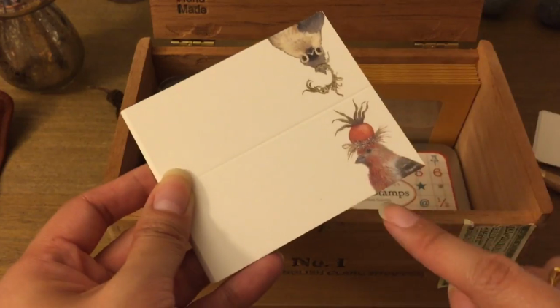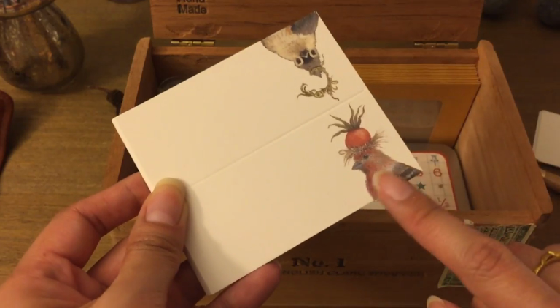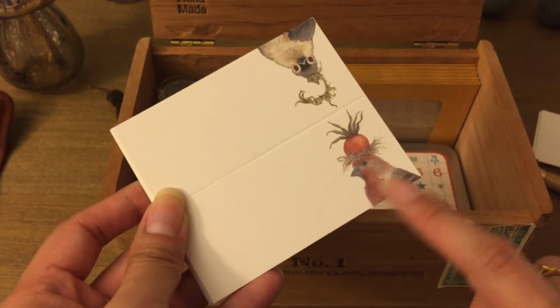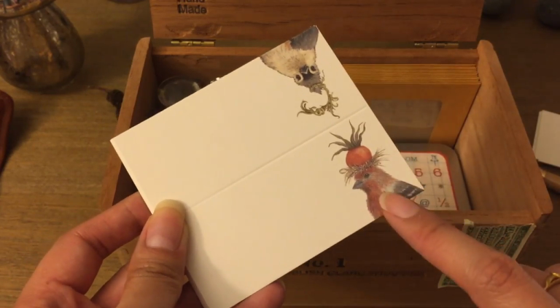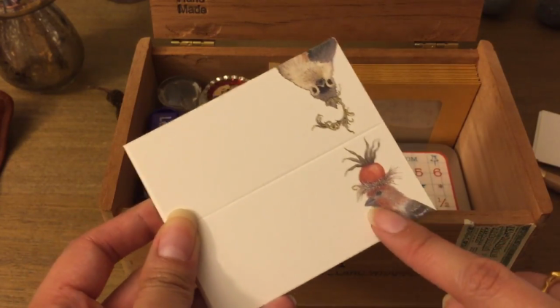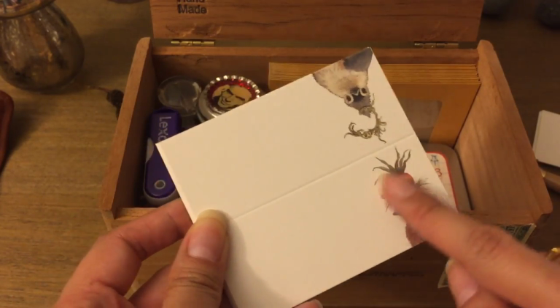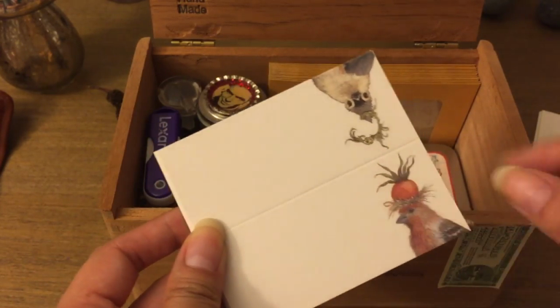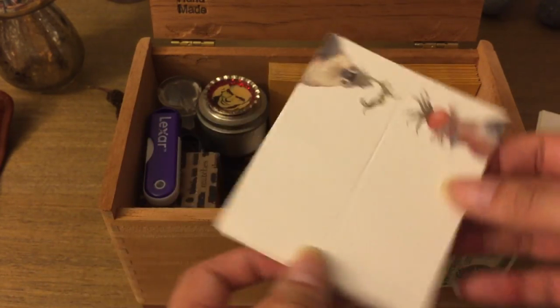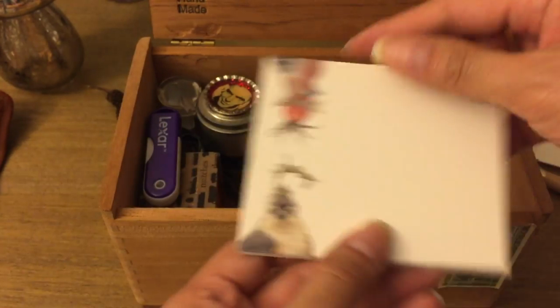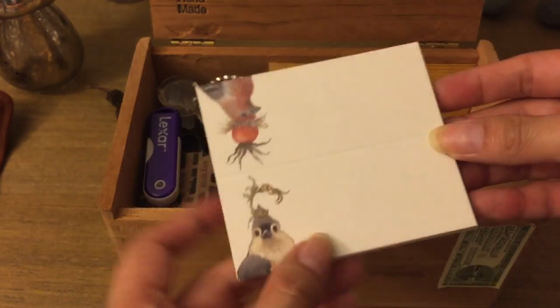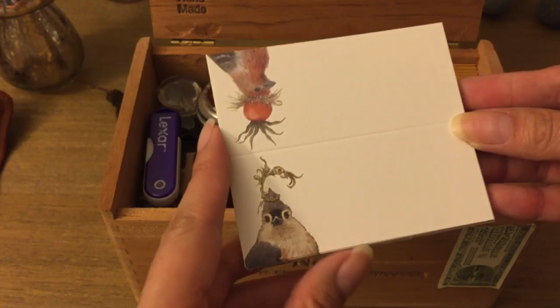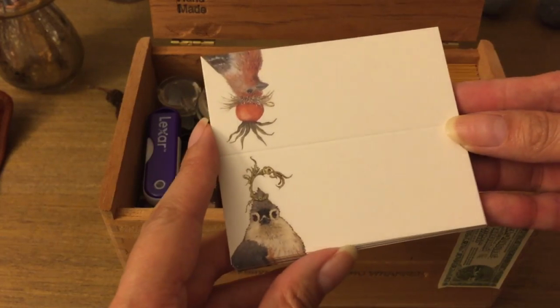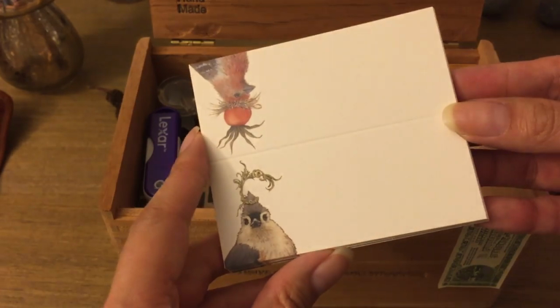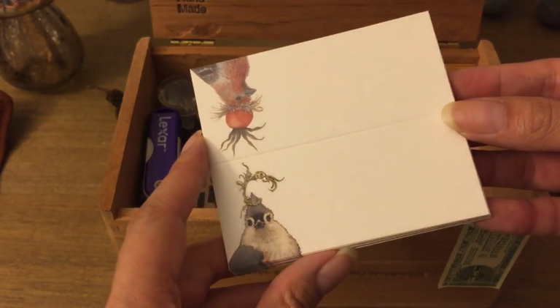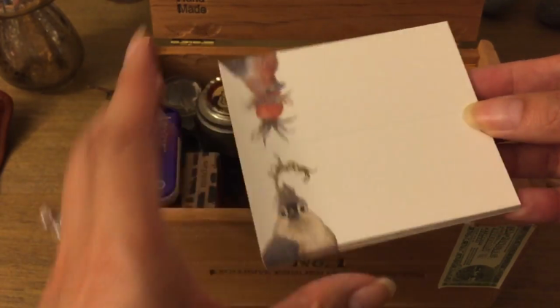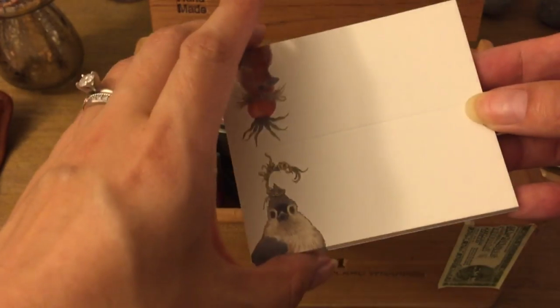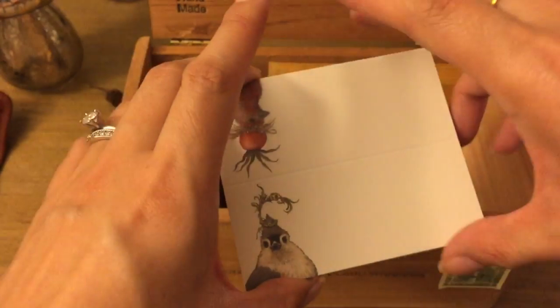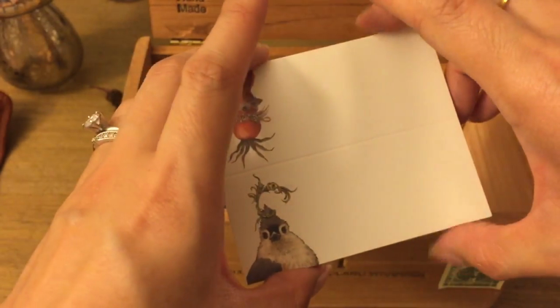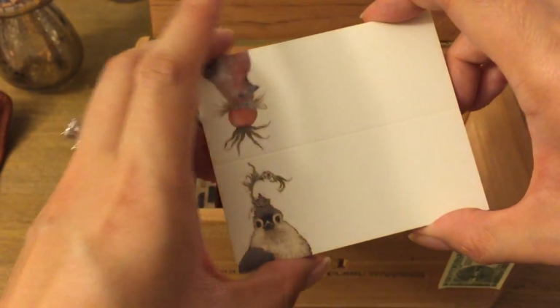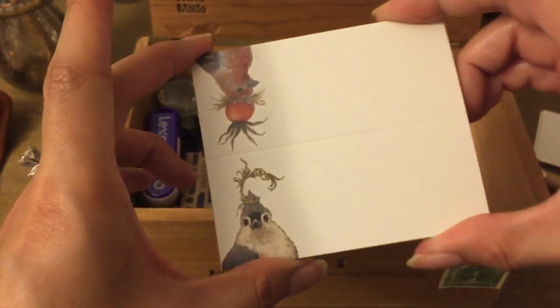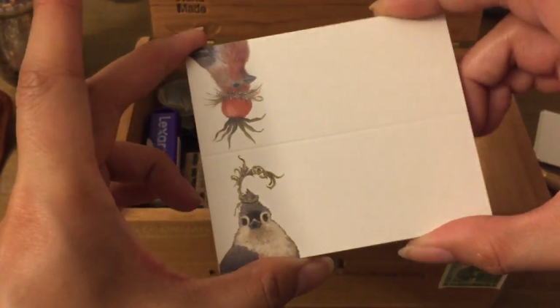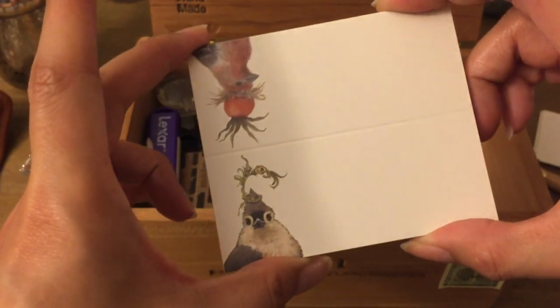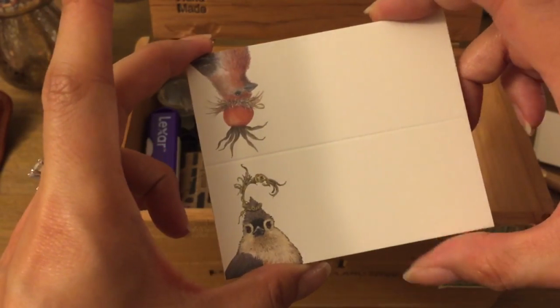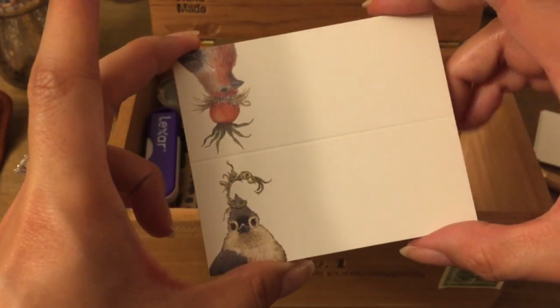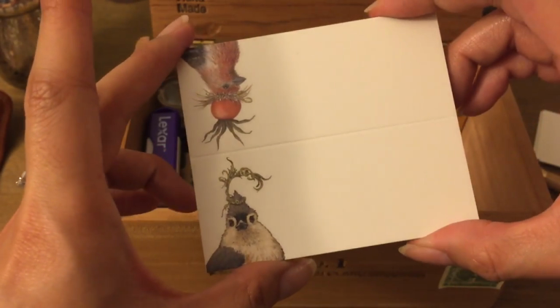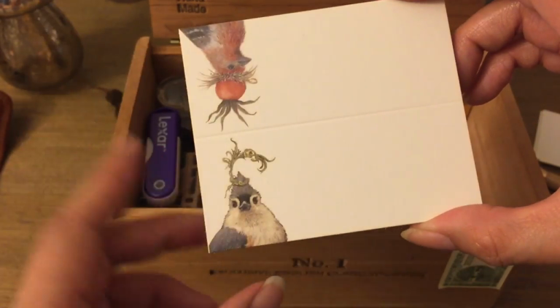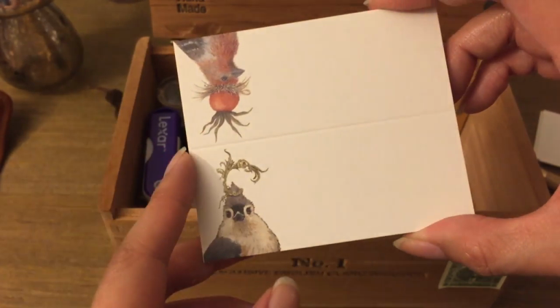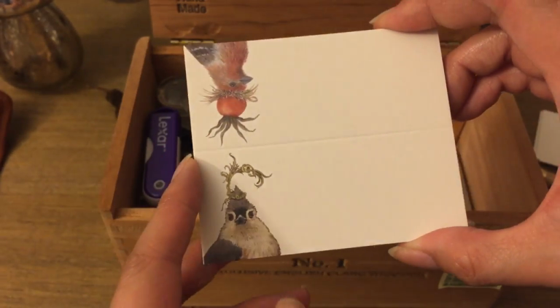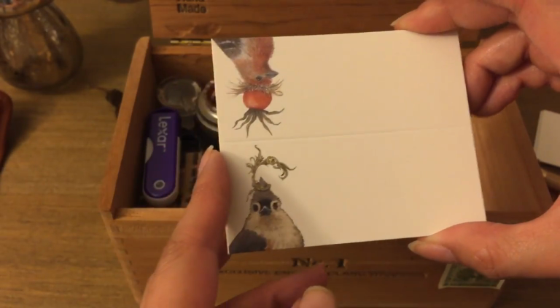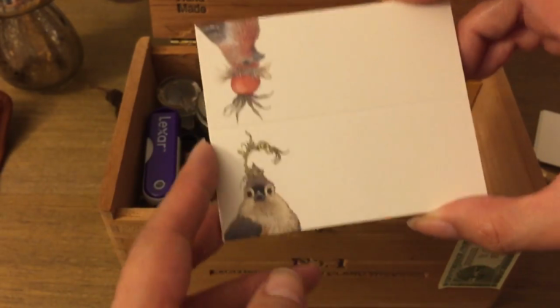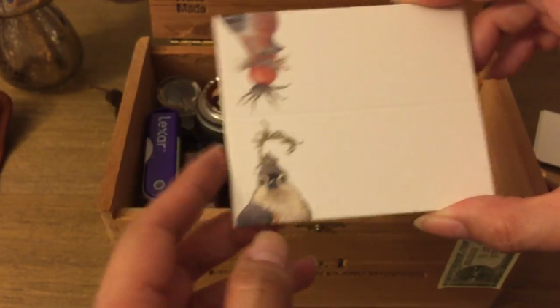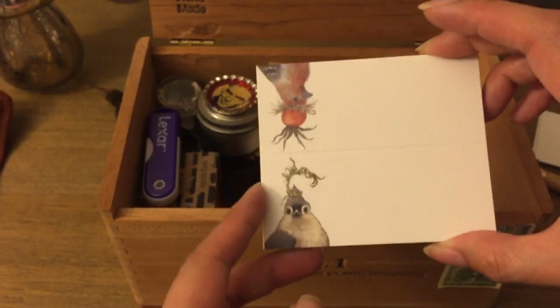I actually use some of these note cards for journaling. I really like the artist who does all the animals wearing fruit and fauna hats. I got these at Soap Incense in Milwaukee — one of my favorite shops there that sells home goods, soaps, and local things.